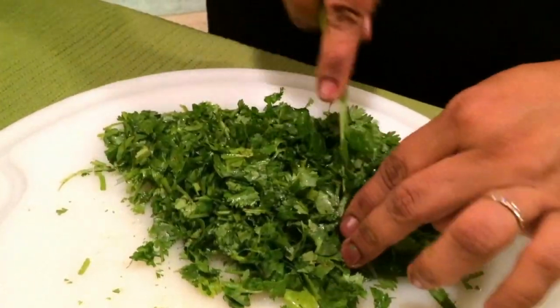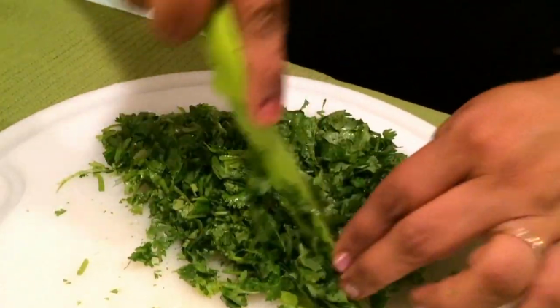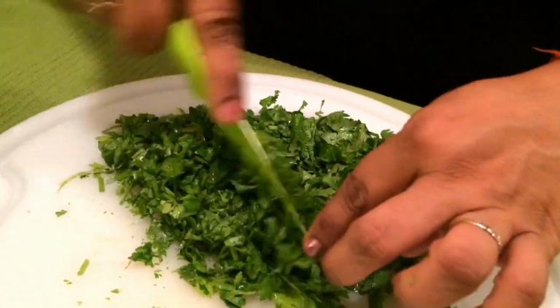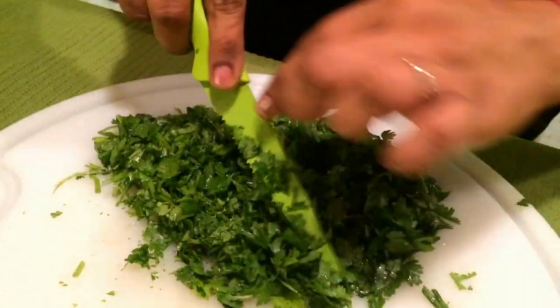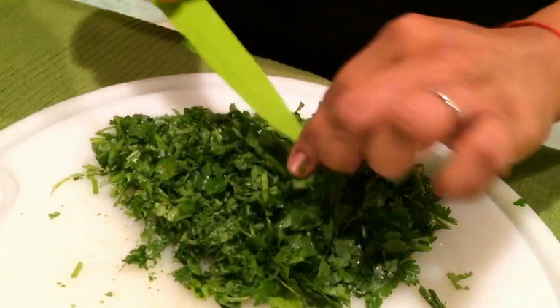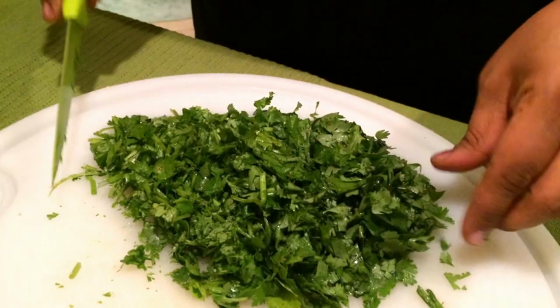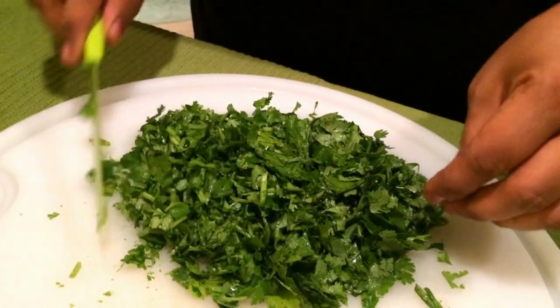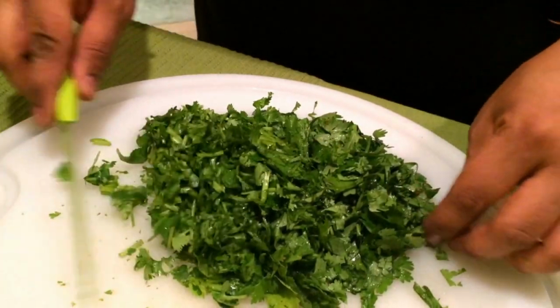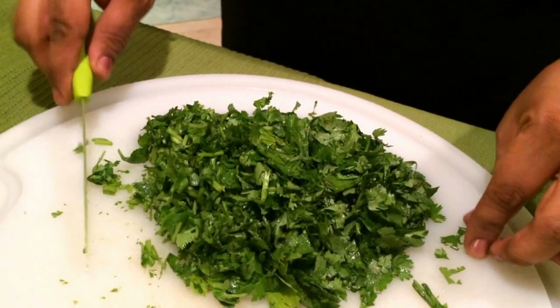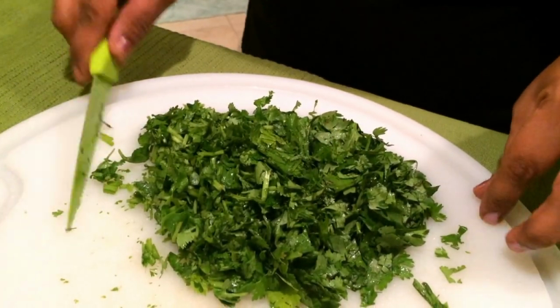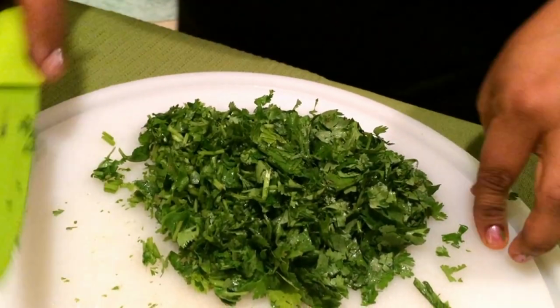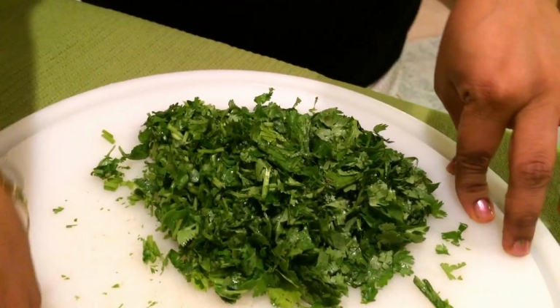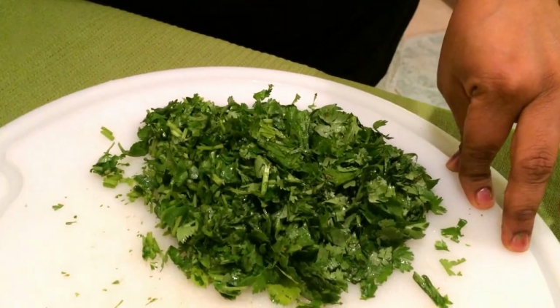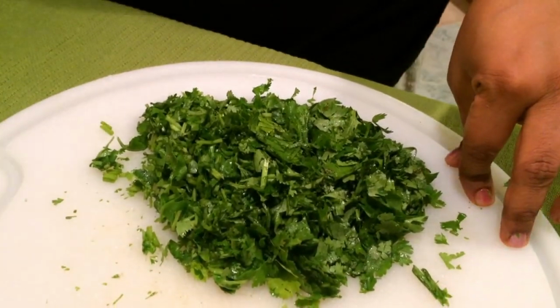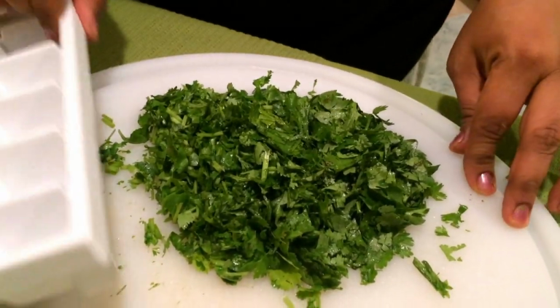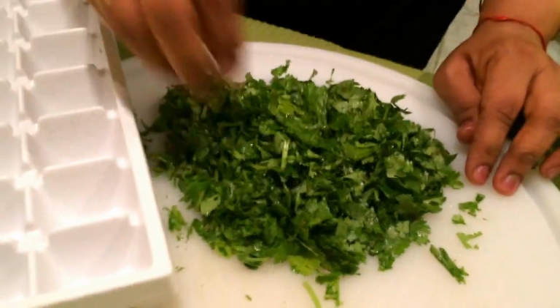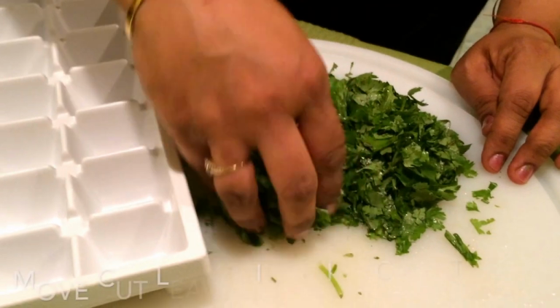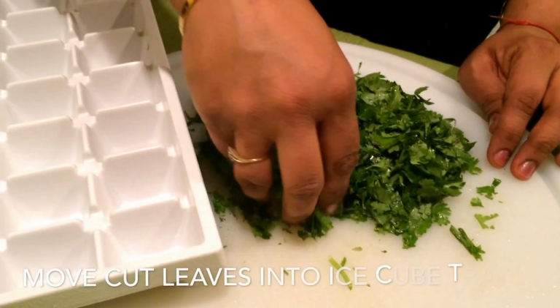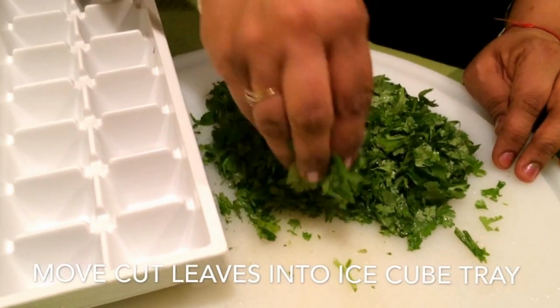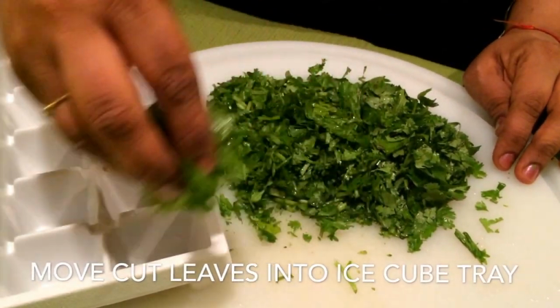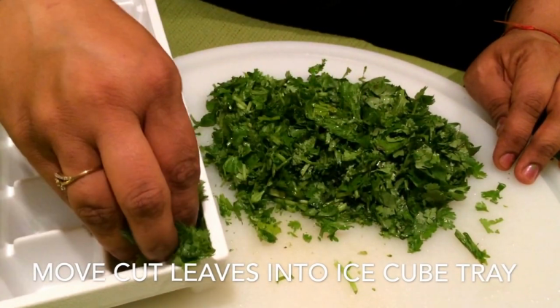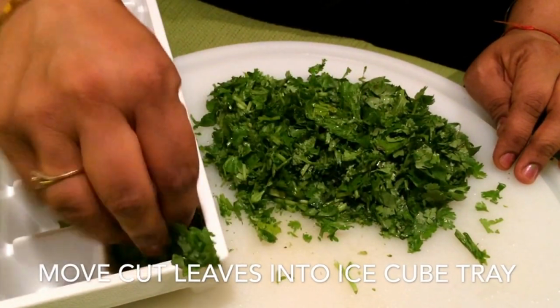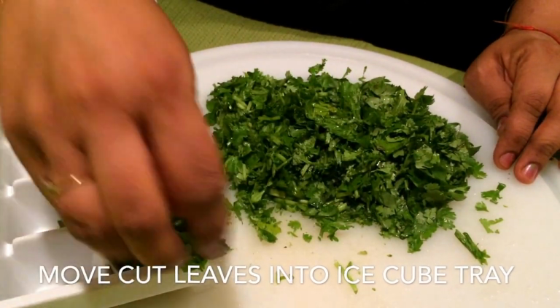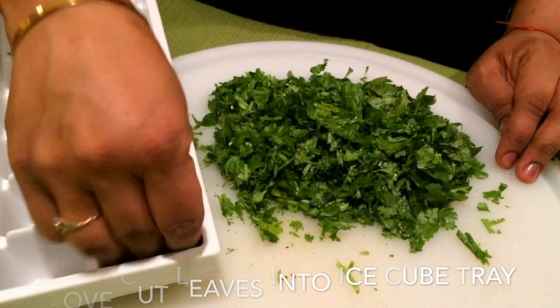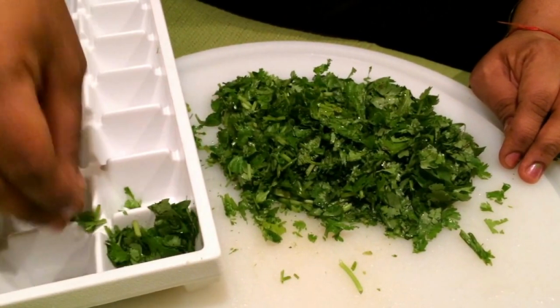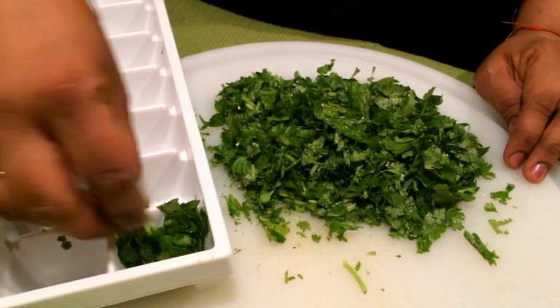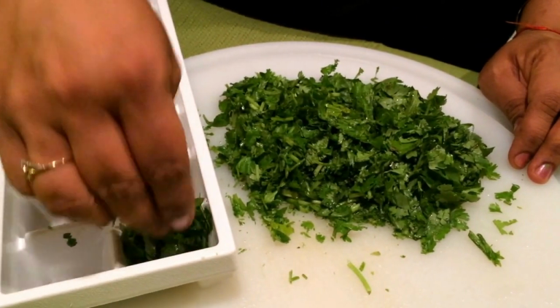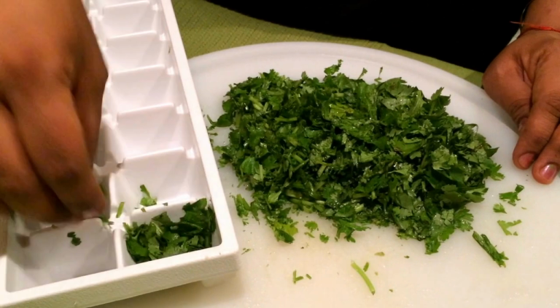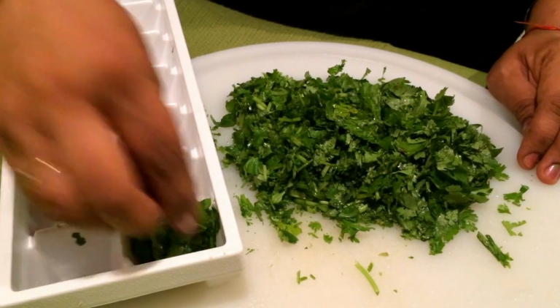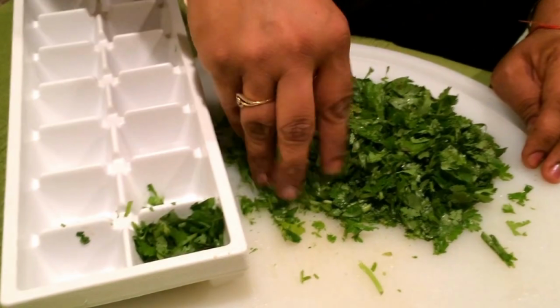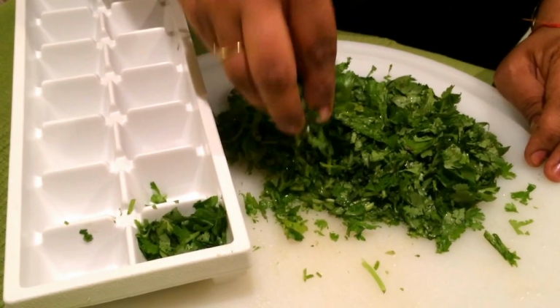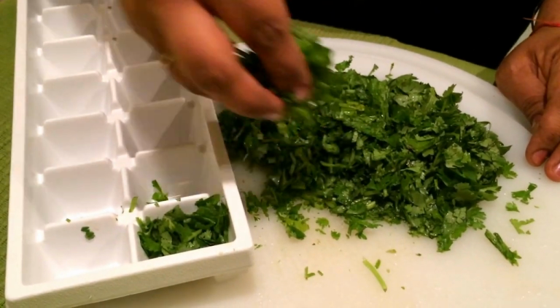Once you chop all the leaves, just take an ice cube tray and put small portions into each of the cubes. Usually I put the size of the portions that I would need for one recipe.